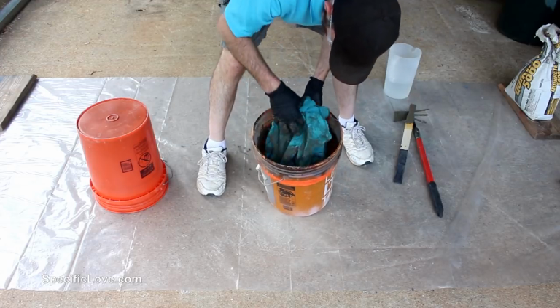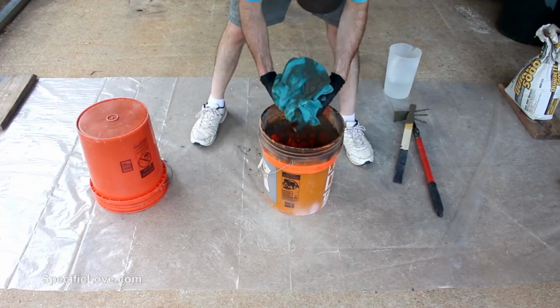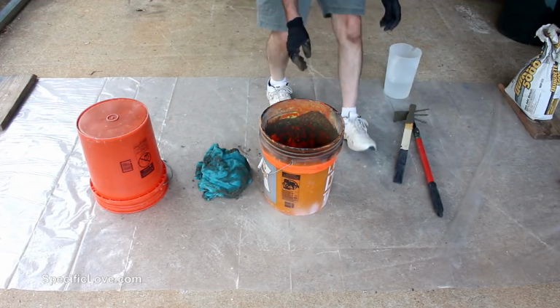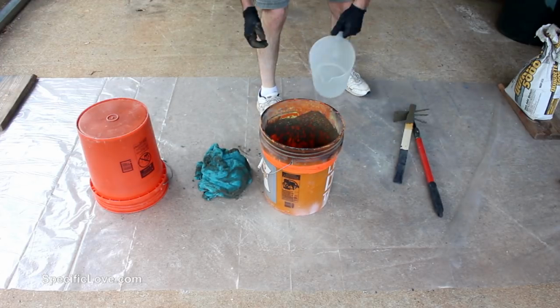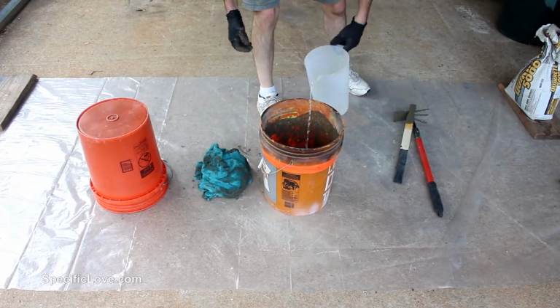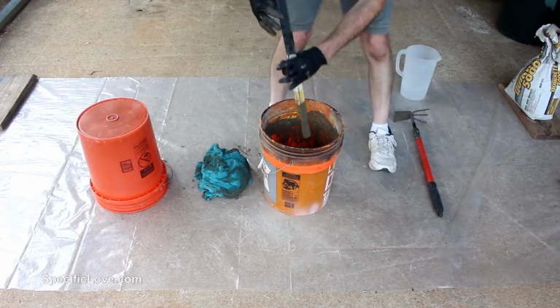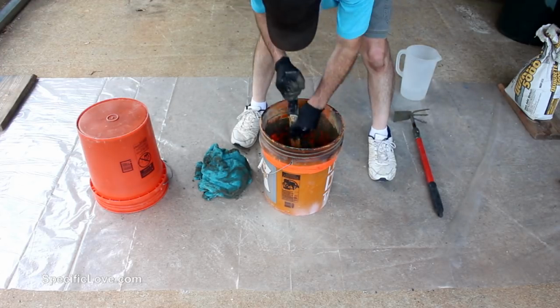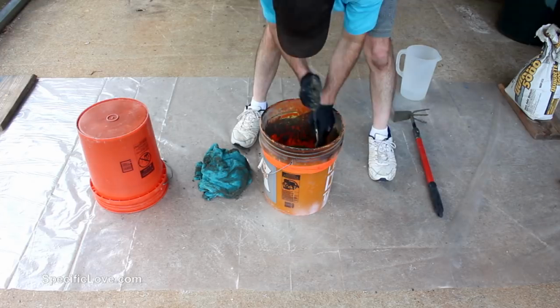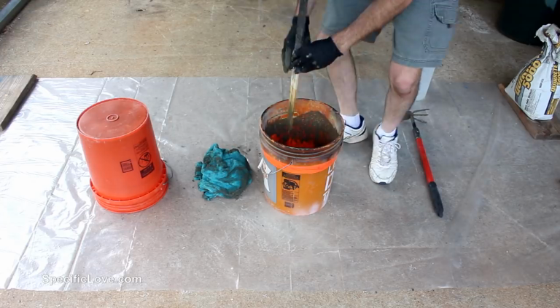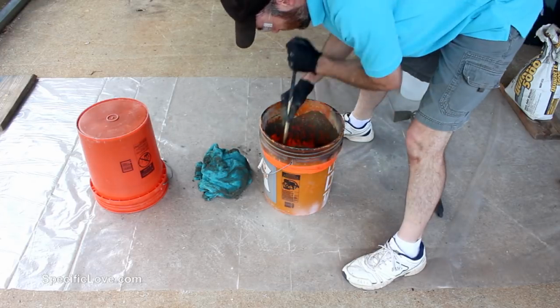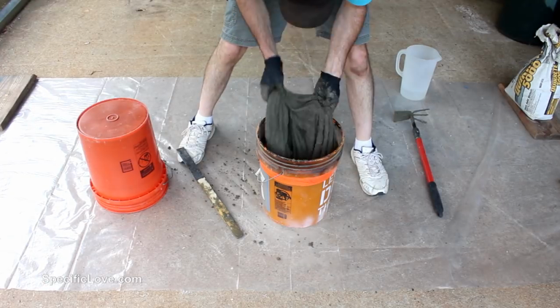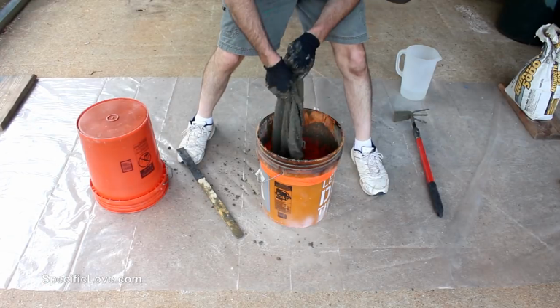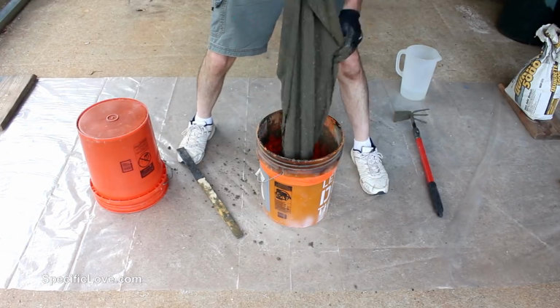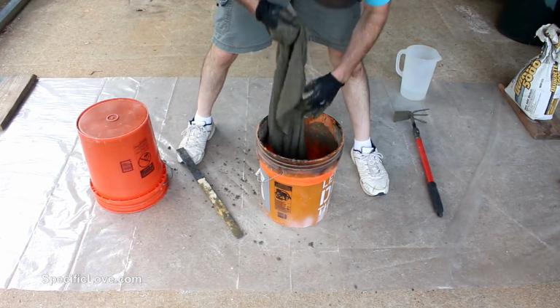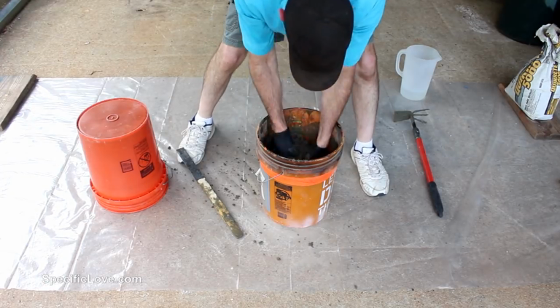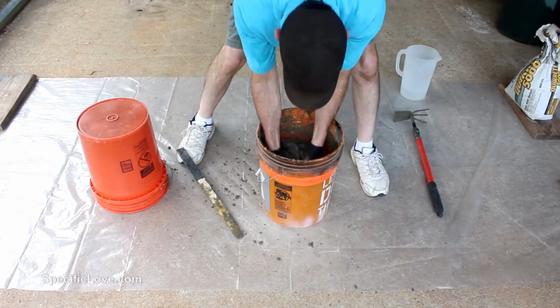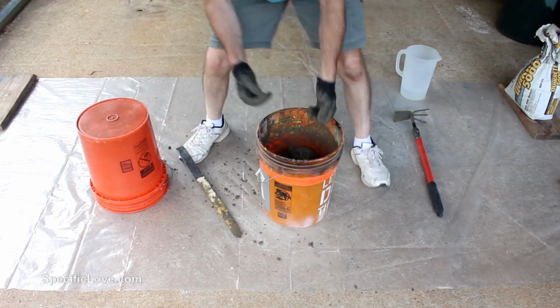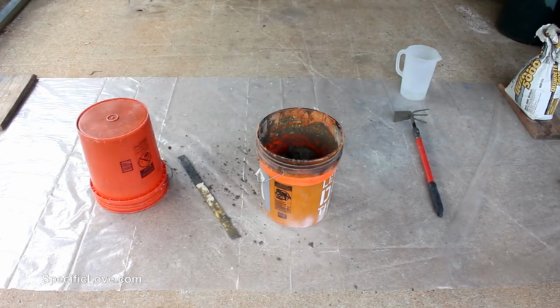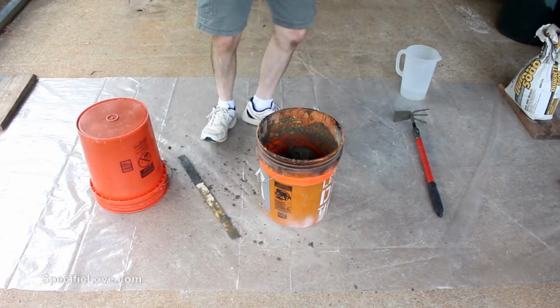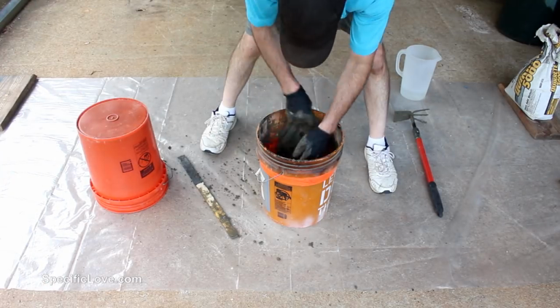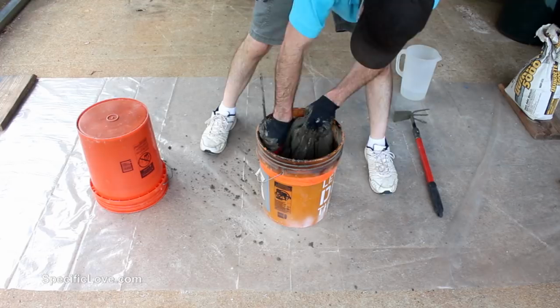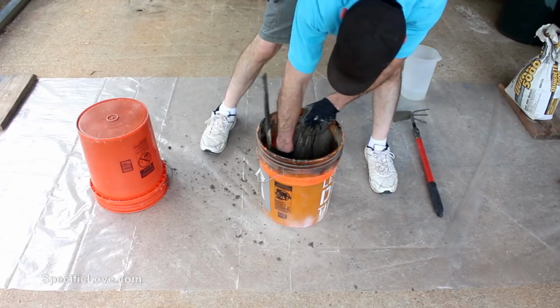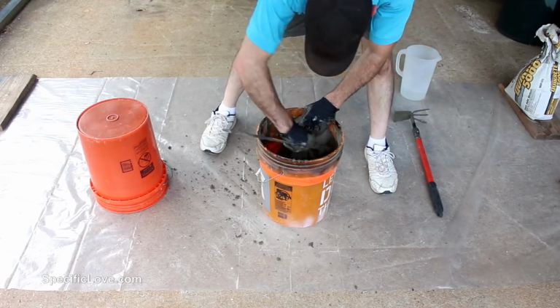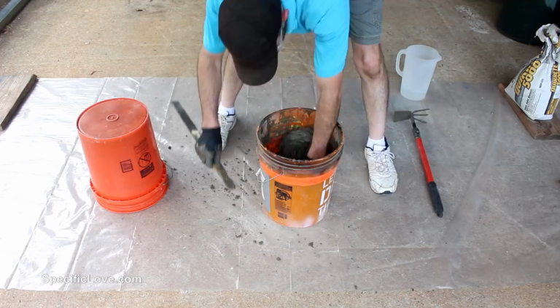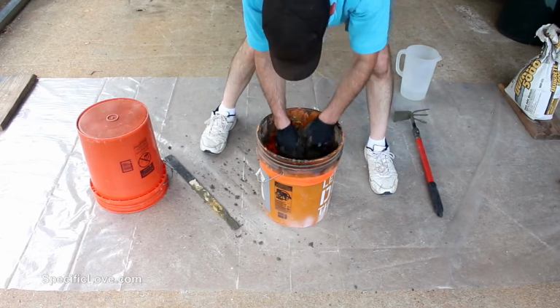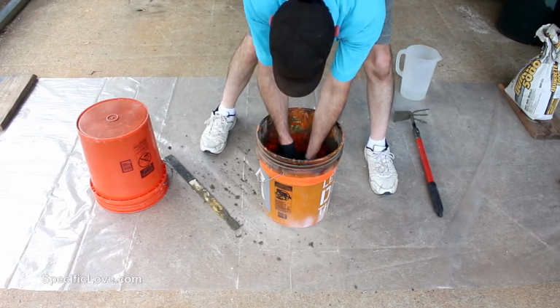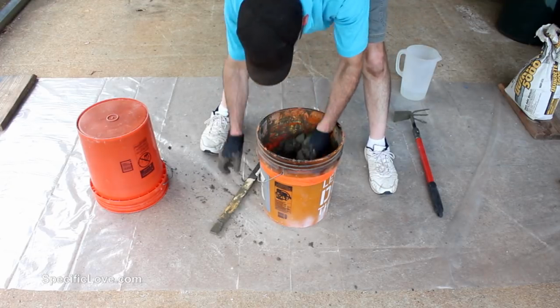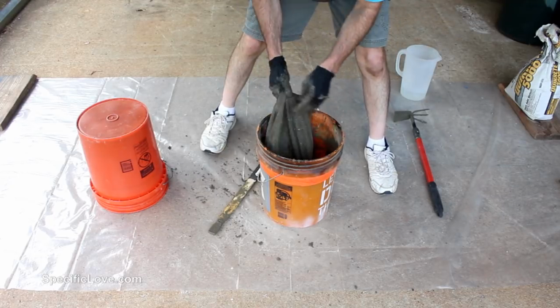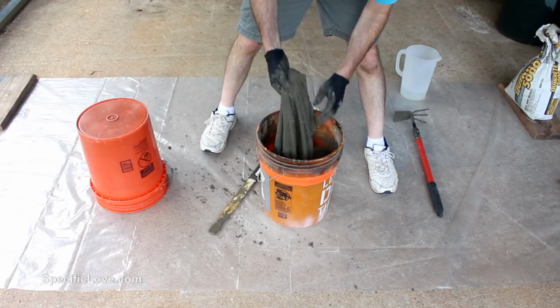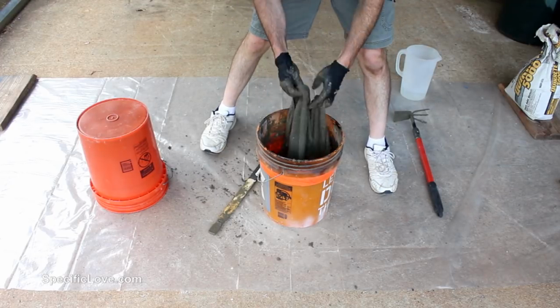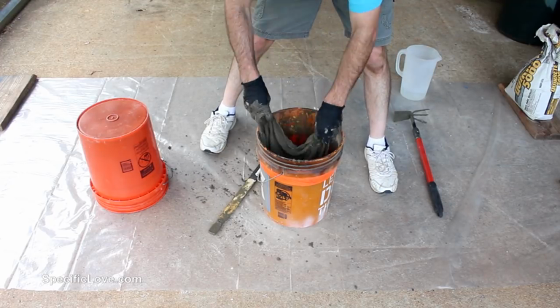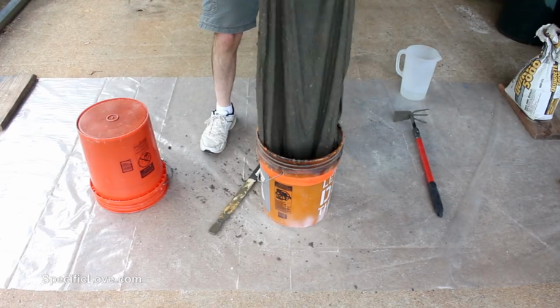So I mixed in some more water until I reached almost a soupy consistency. I then reintroduced the towel and made sure to coat it completely with as much concrete as it would hold. I next draped it over a five-gallon bucket and centered it up as much as possible.